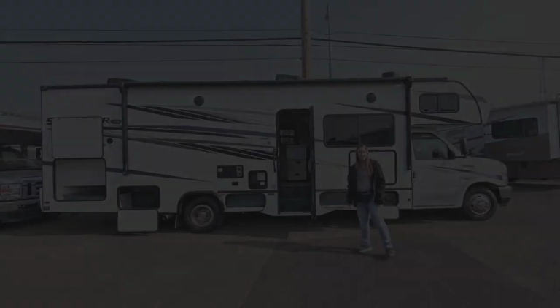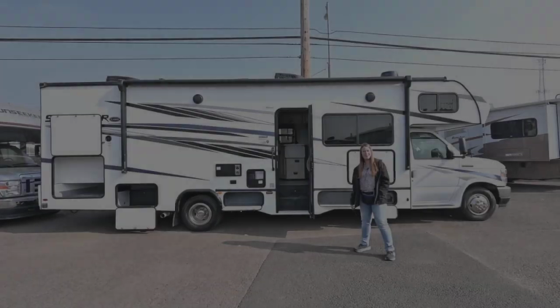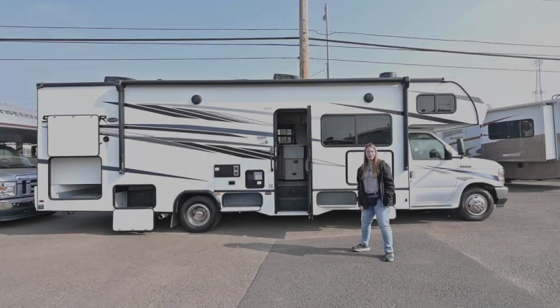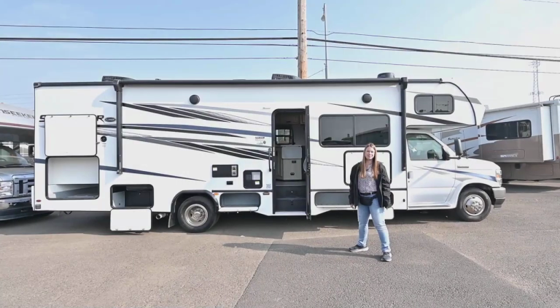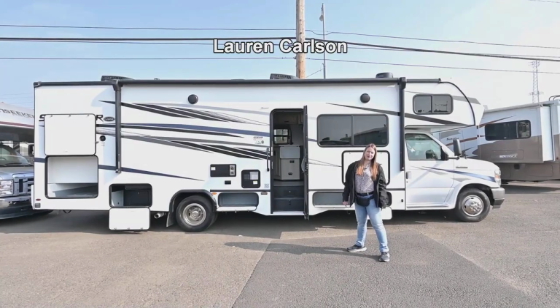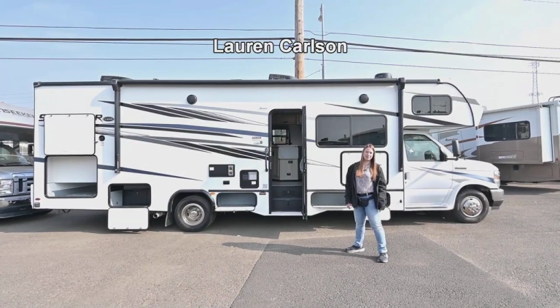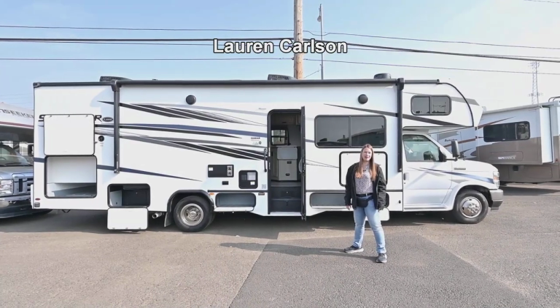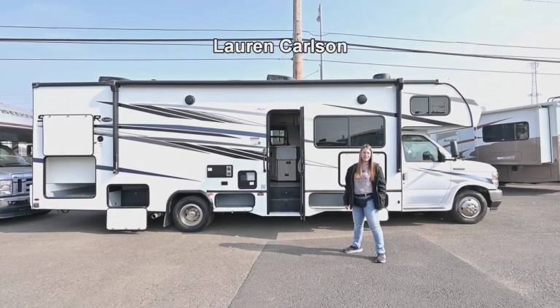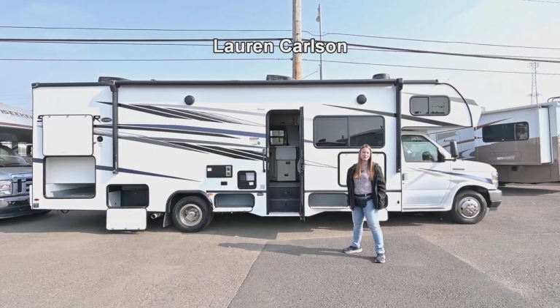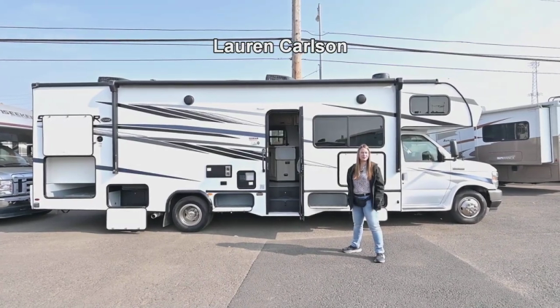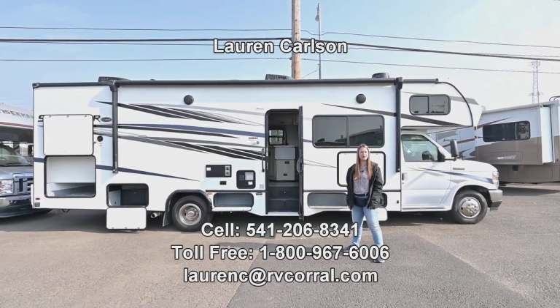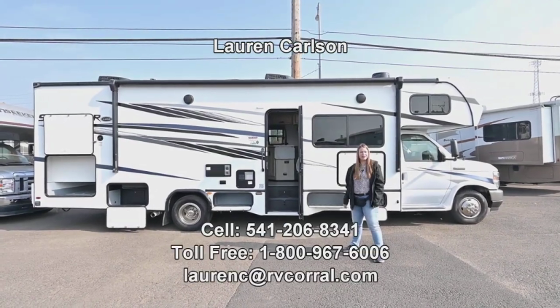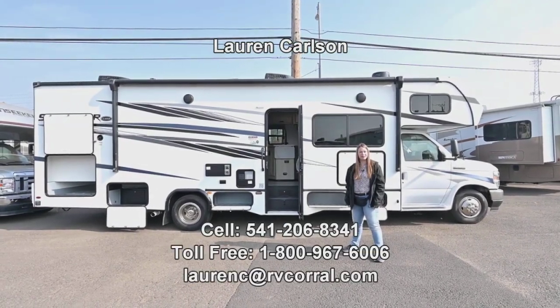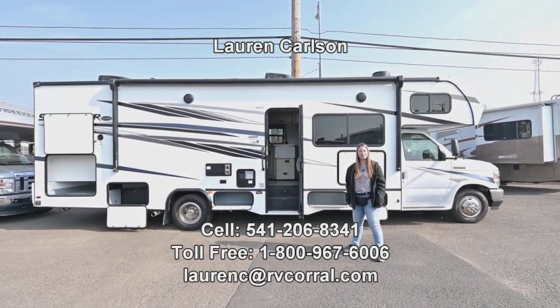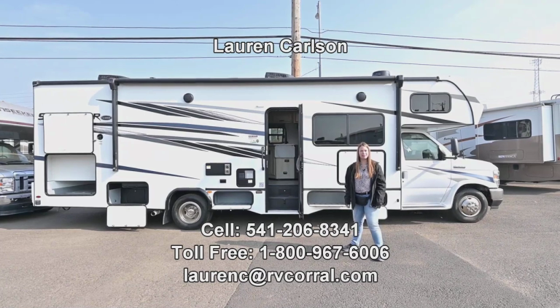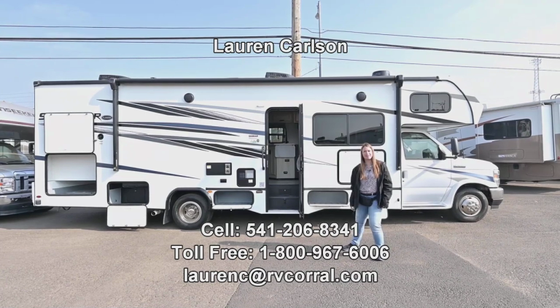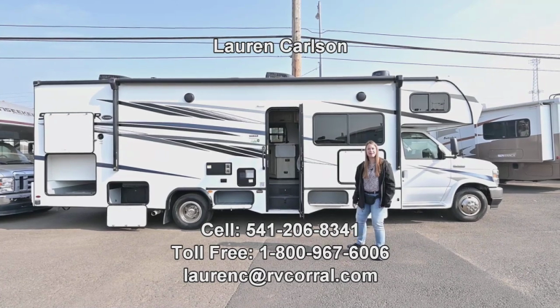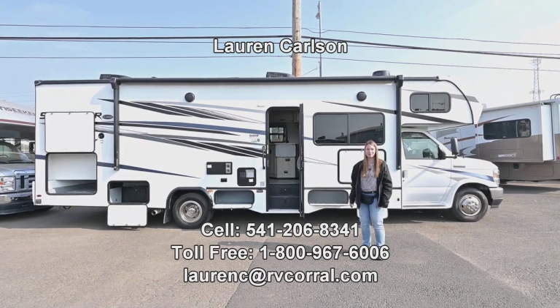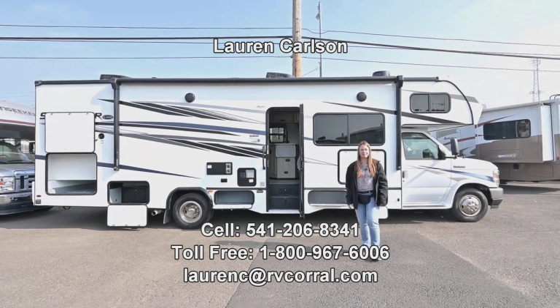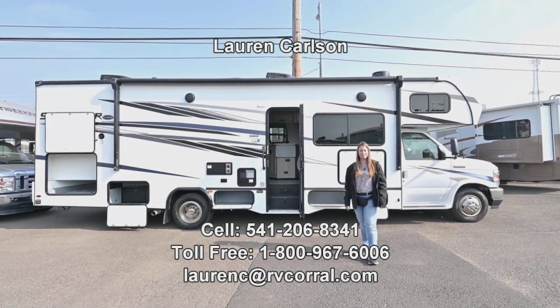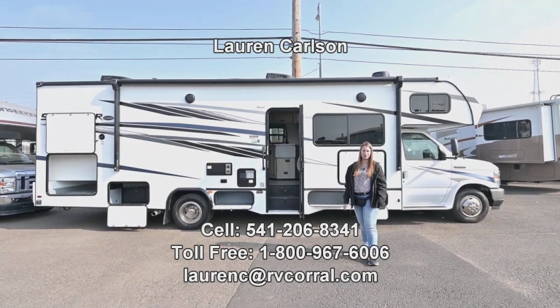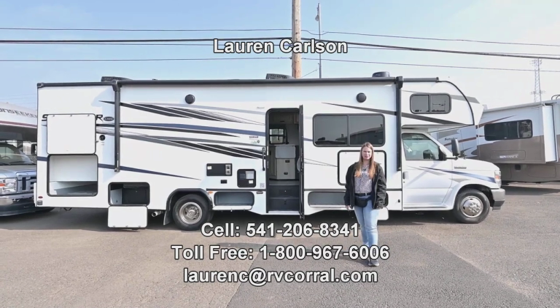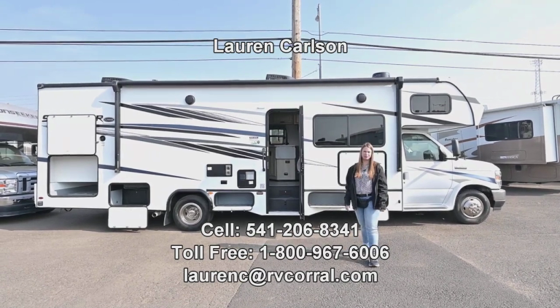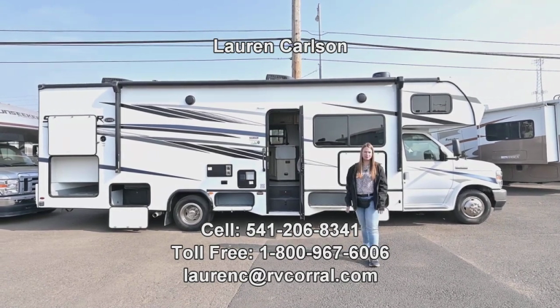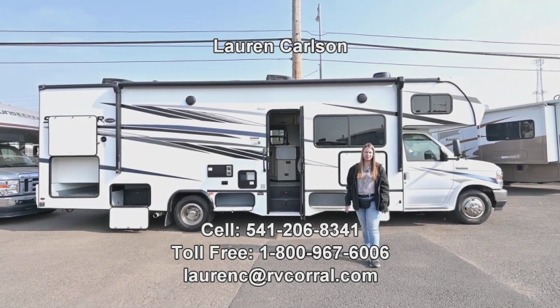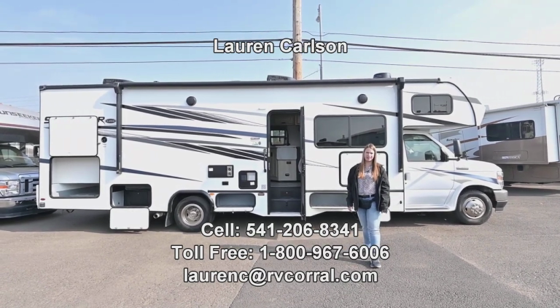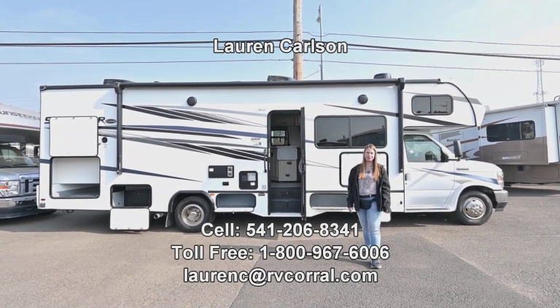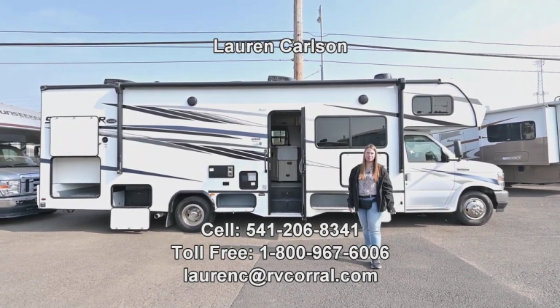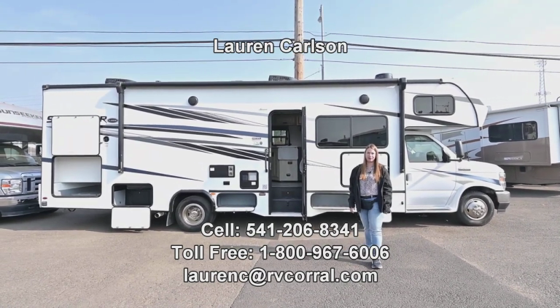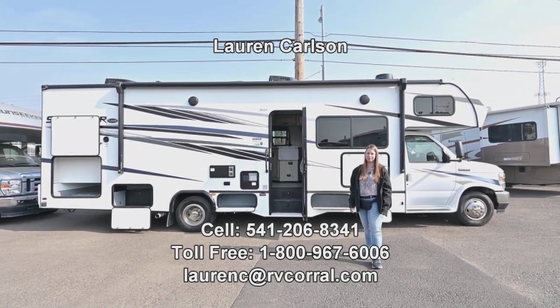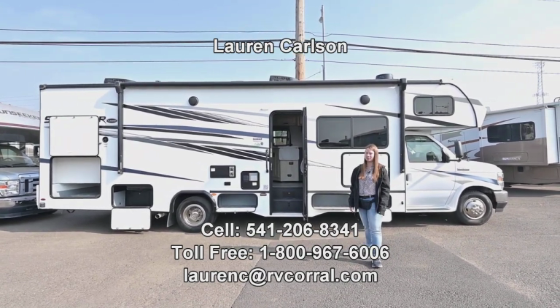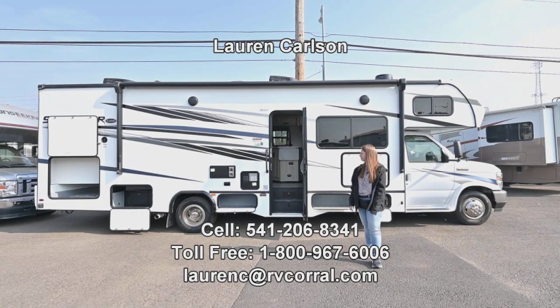Hi there, welcome to the RV Corral. My name is Lauren Carlson. You can reach me on my cell phone at 541-206-8341 if you have any questions.